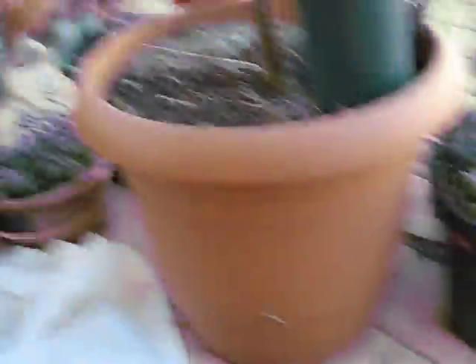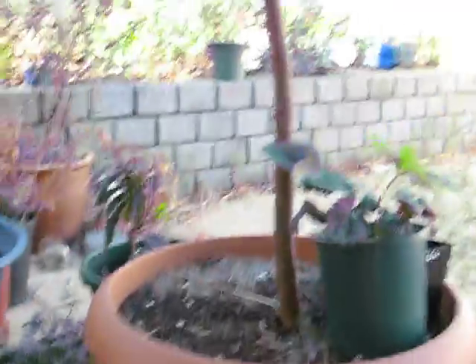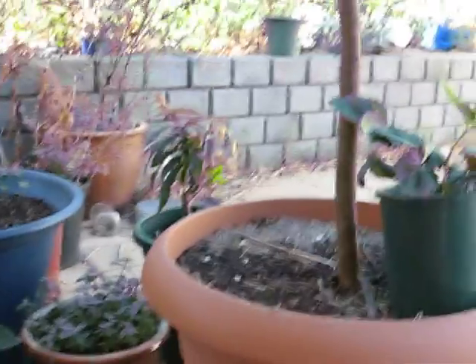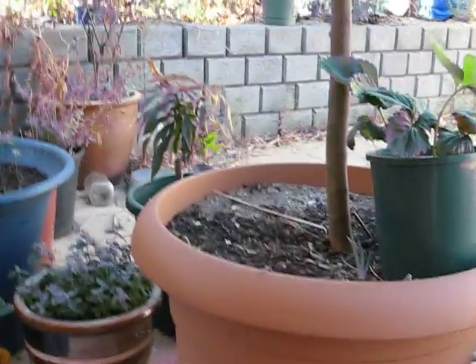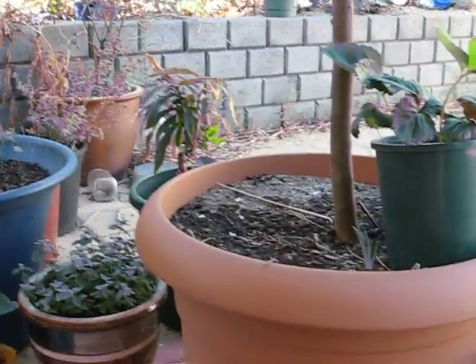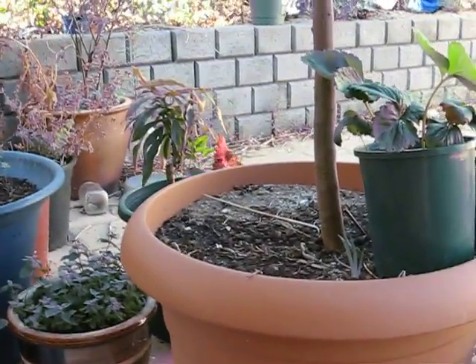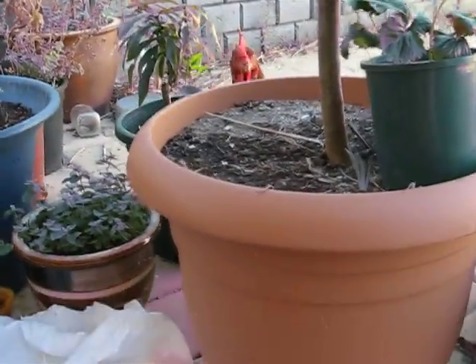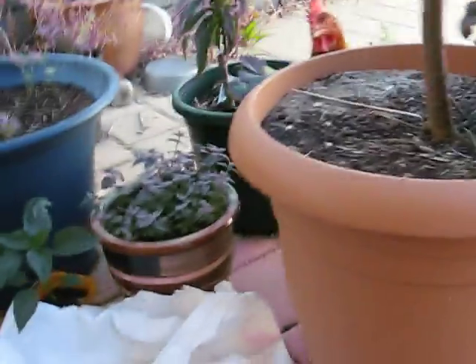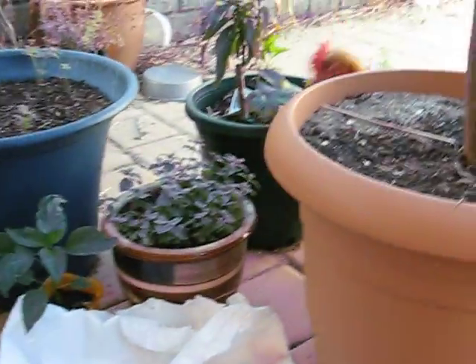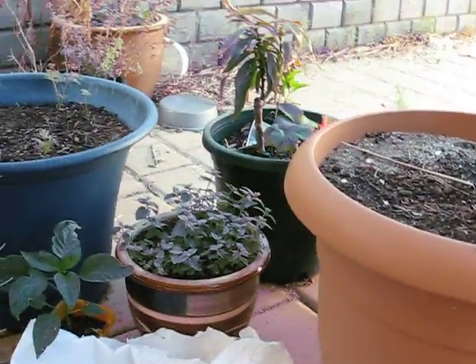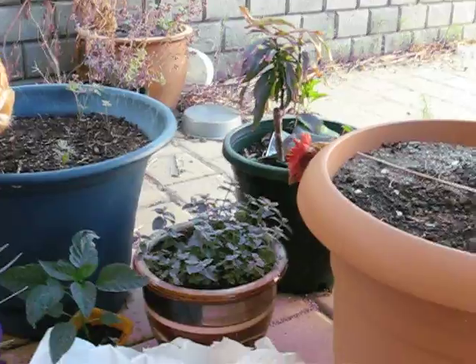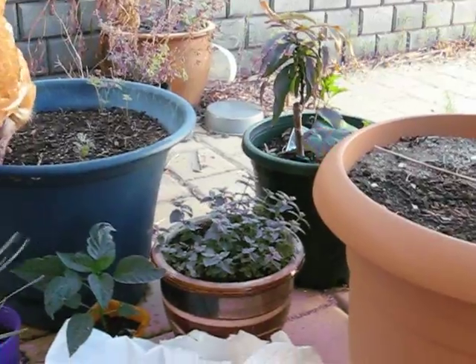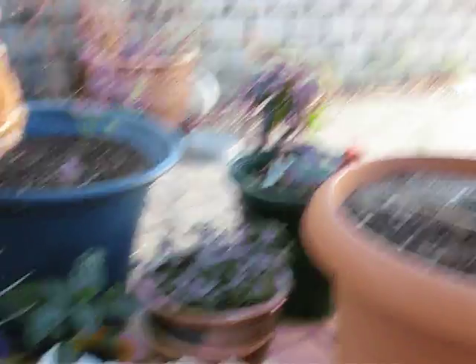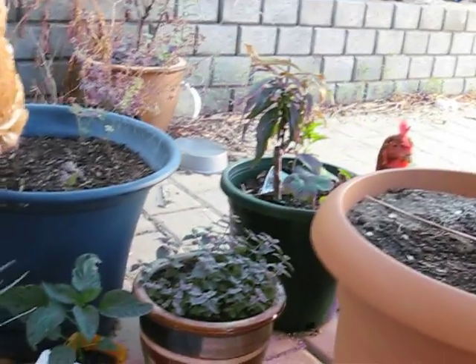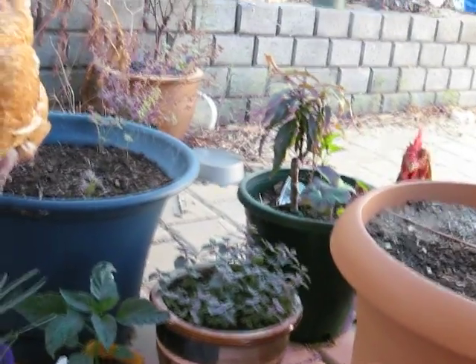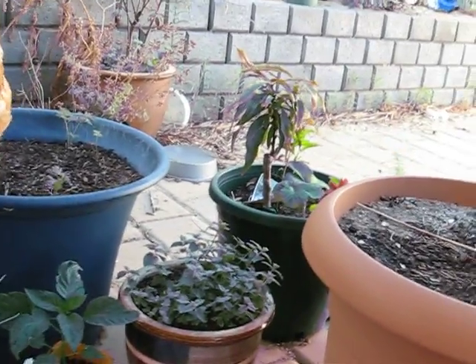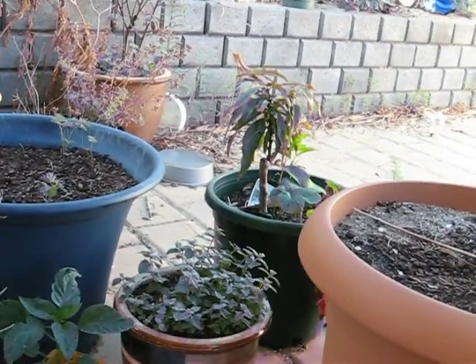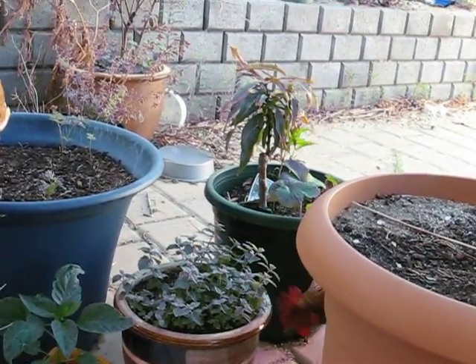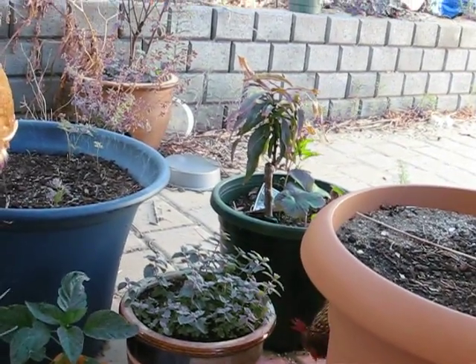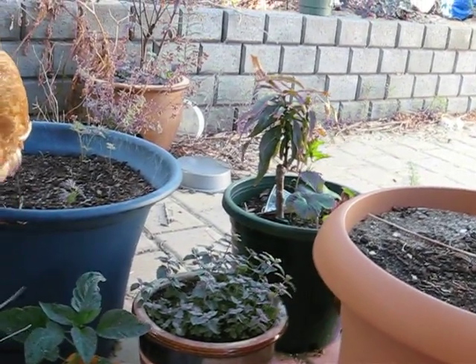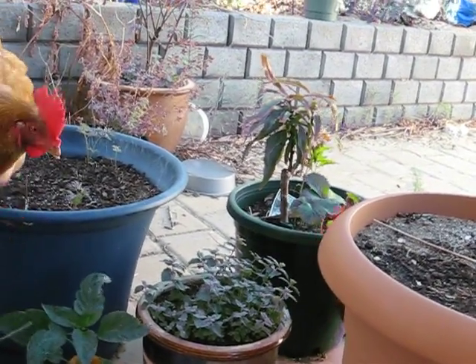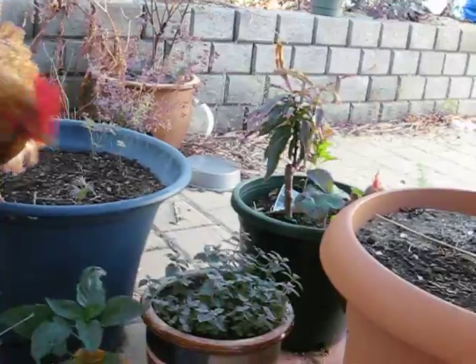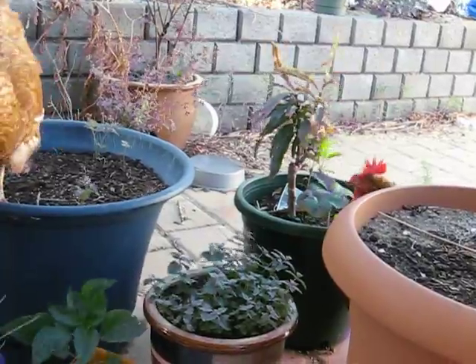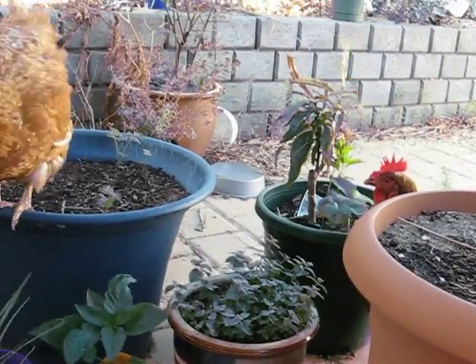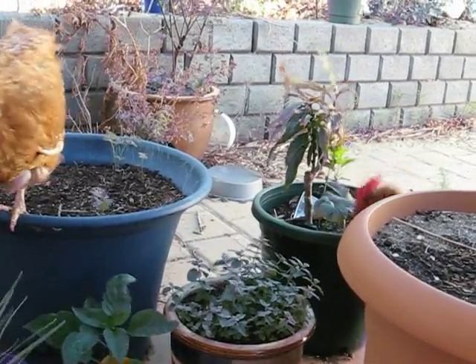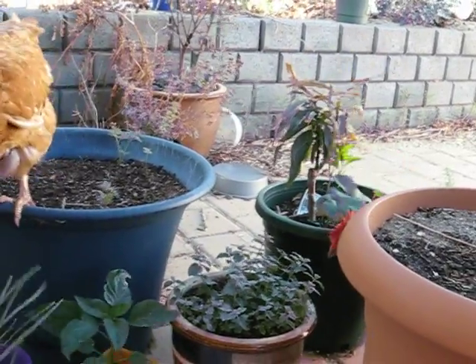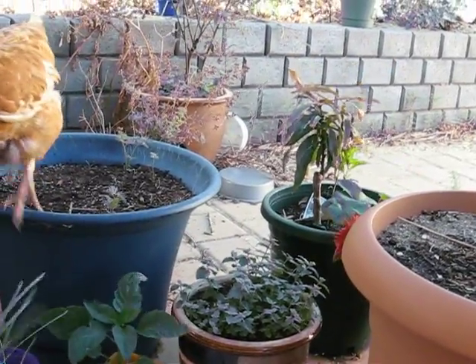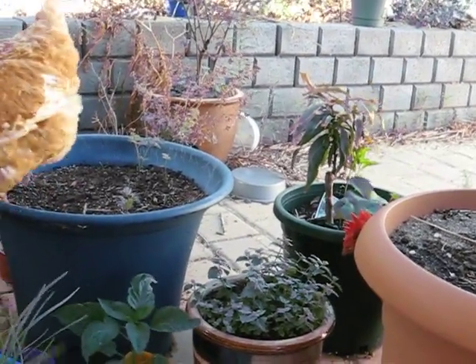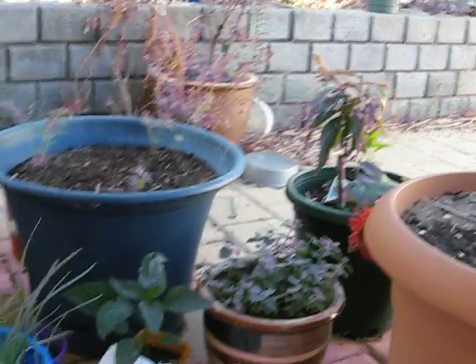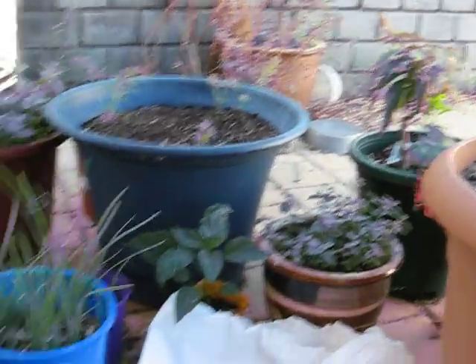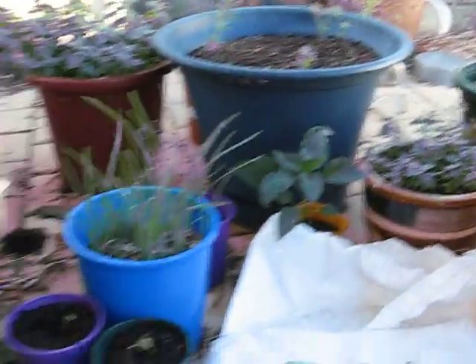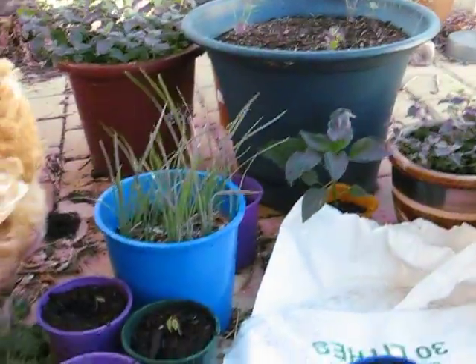I've got a few other things, but of note, over there near Henrietta, there's a dwarf peach tree with strawberries at the base, because apparently companion planting says that they go well together.